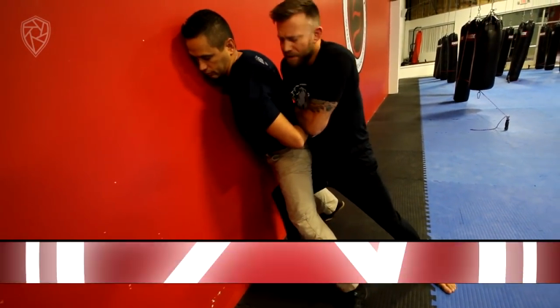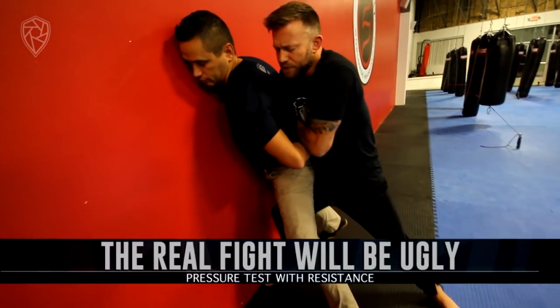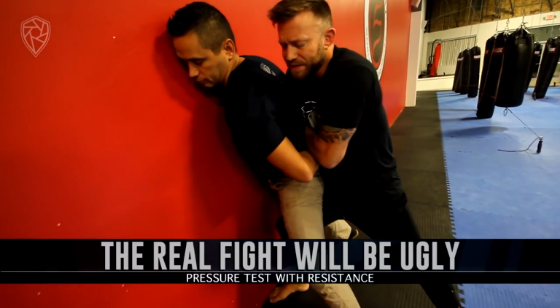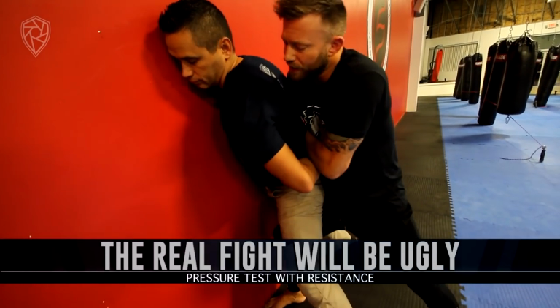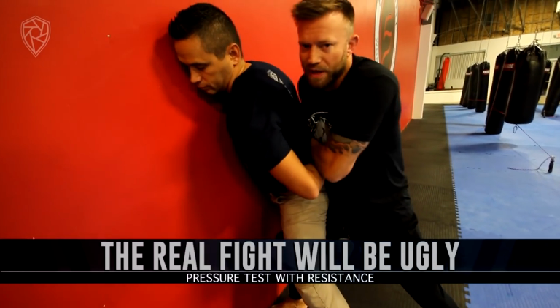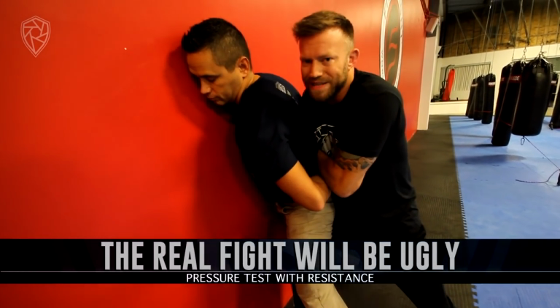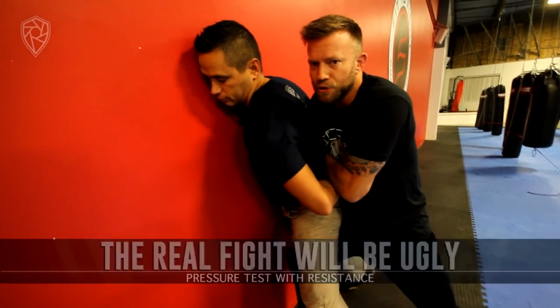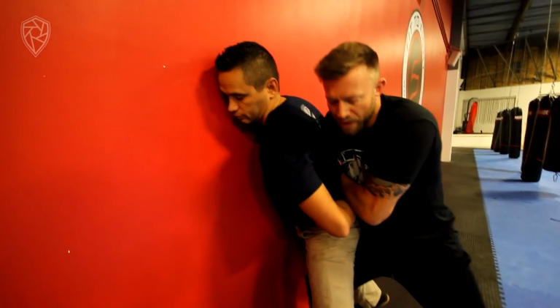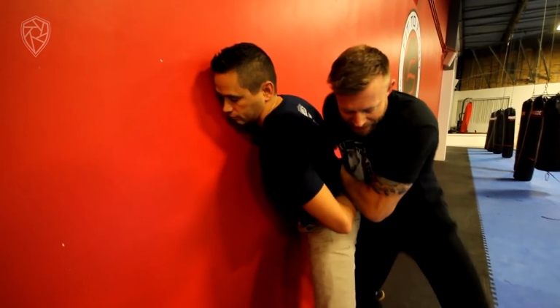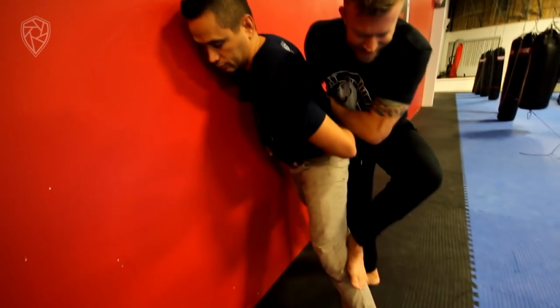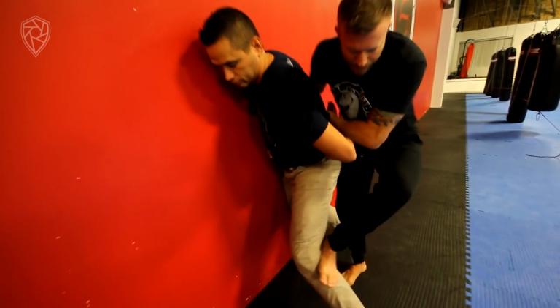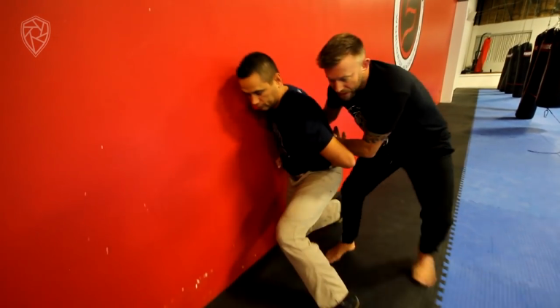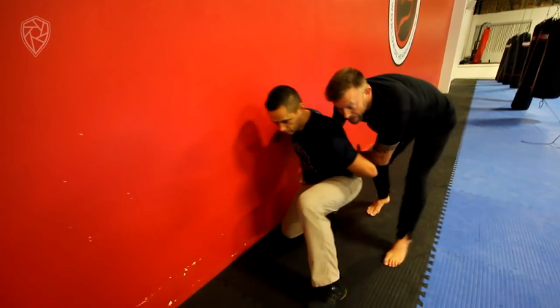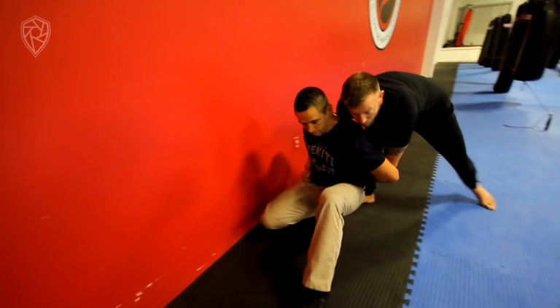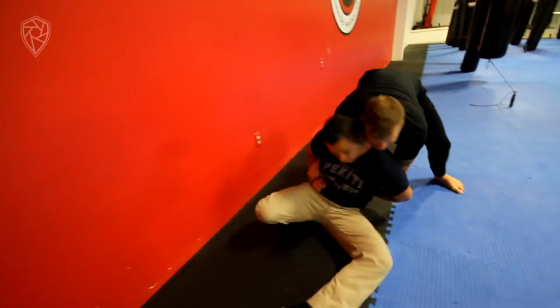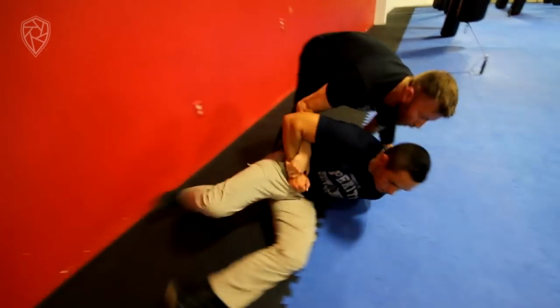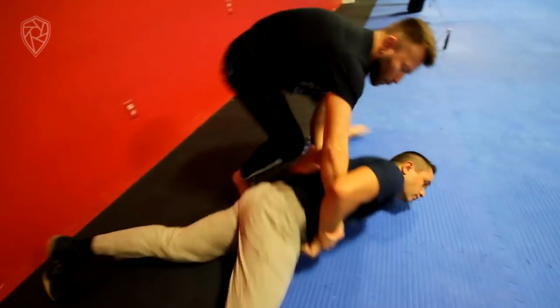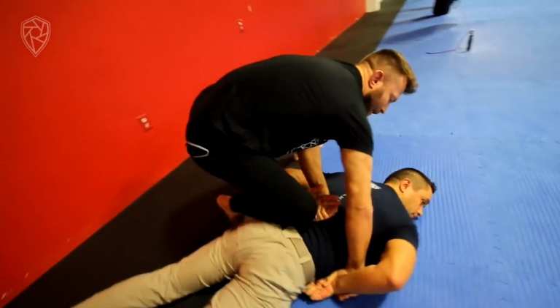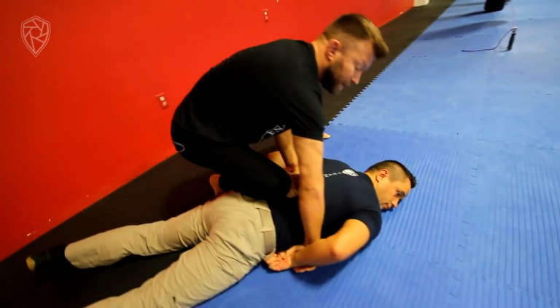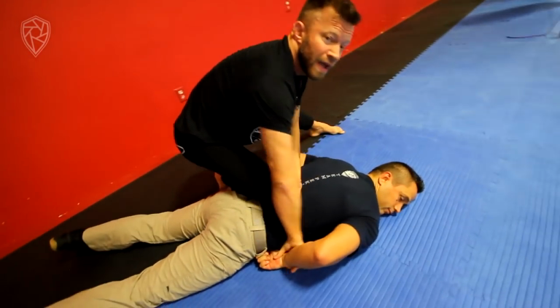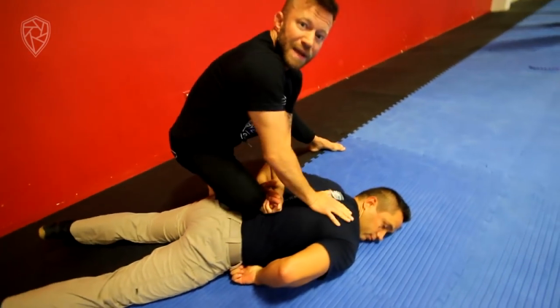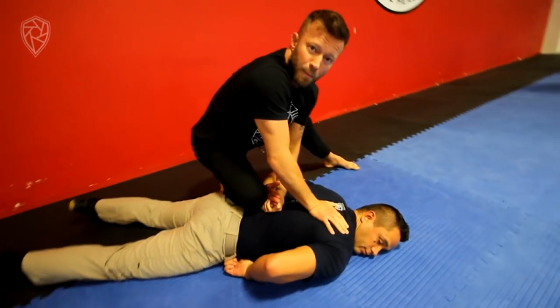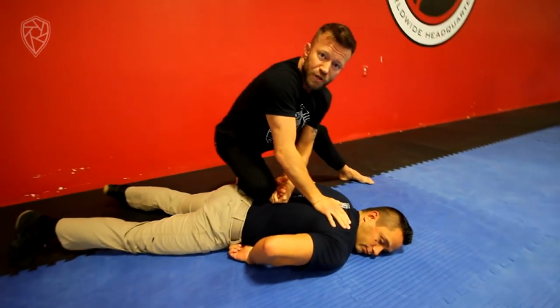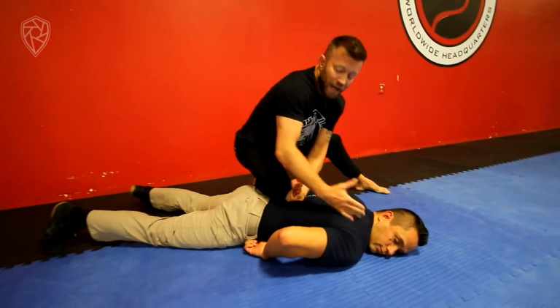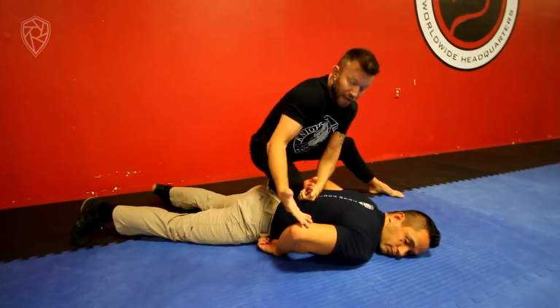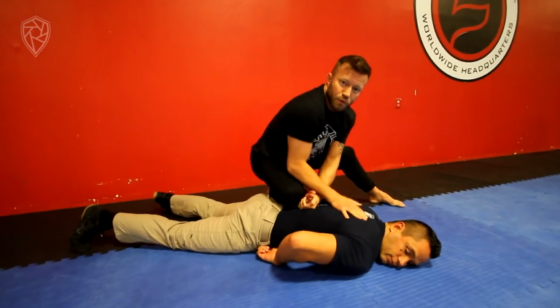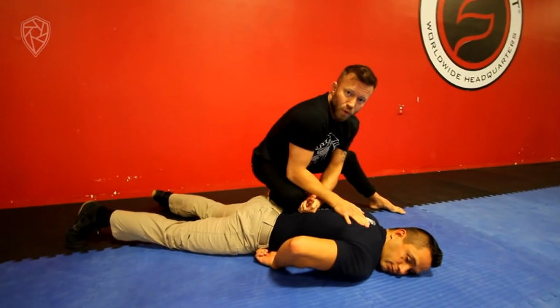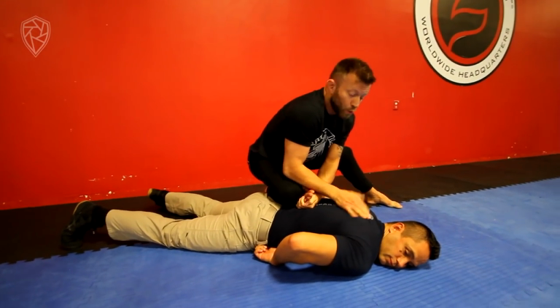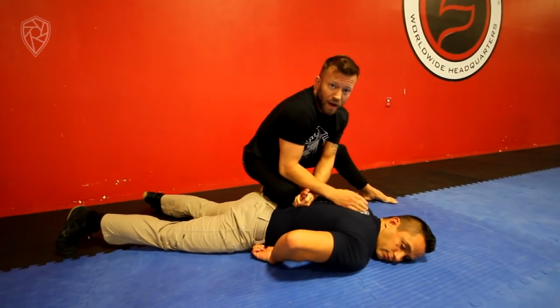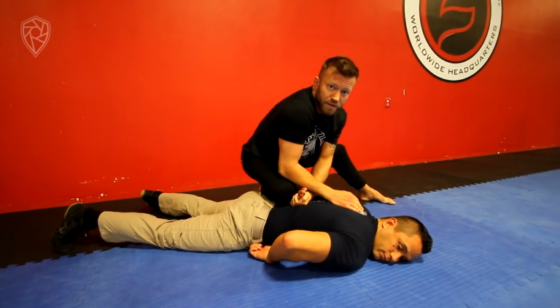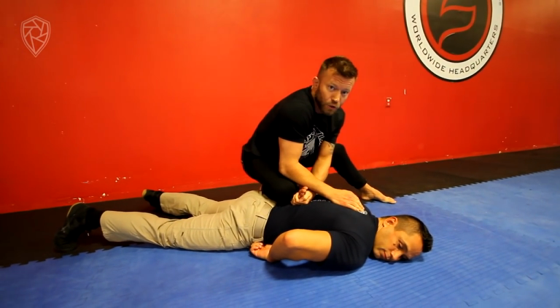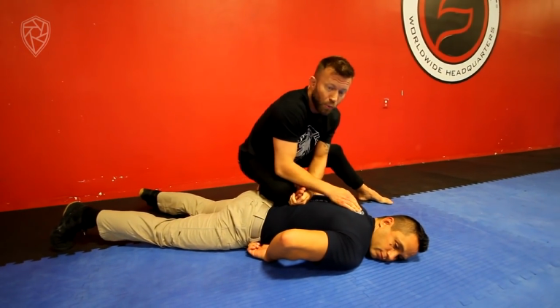If for some reason at this point I don't feel like I'm maintaining good control, I can always step here, break down the knee, put him back to sitting, or even roll him back over here, and this makes even a better position. Again, if this were a law enforcement issue or not, this is just a good control point.